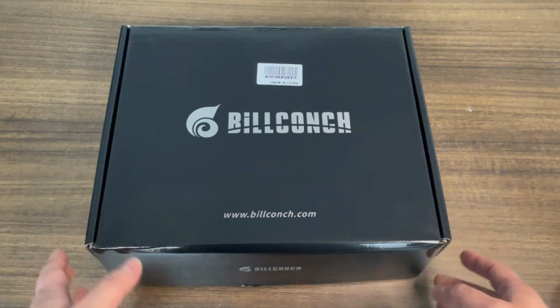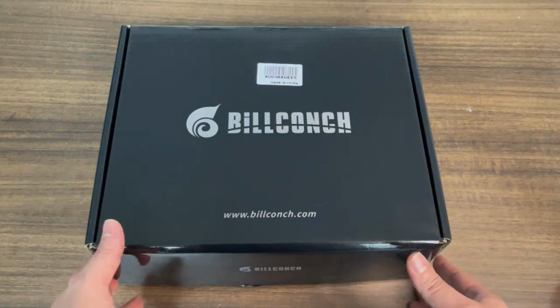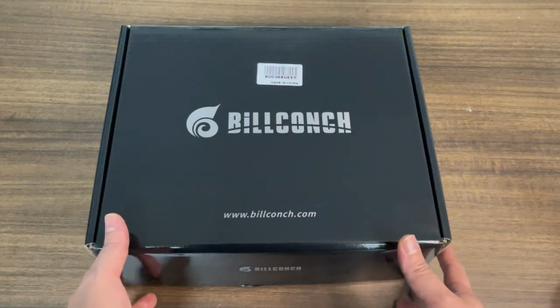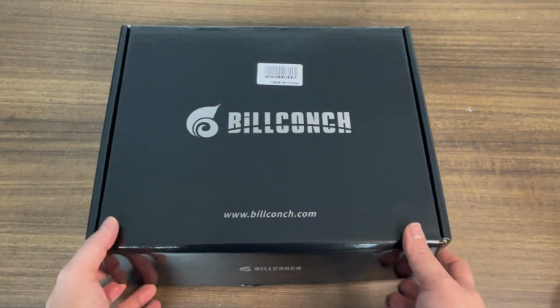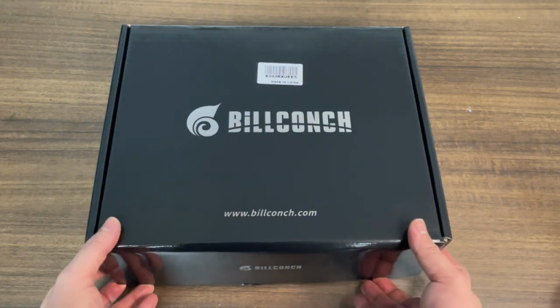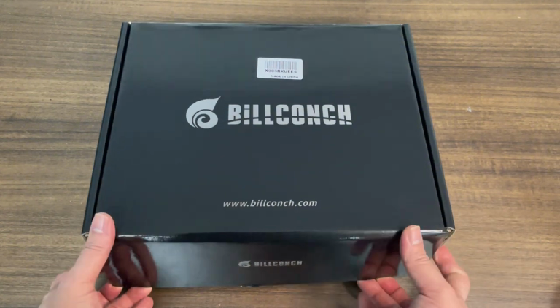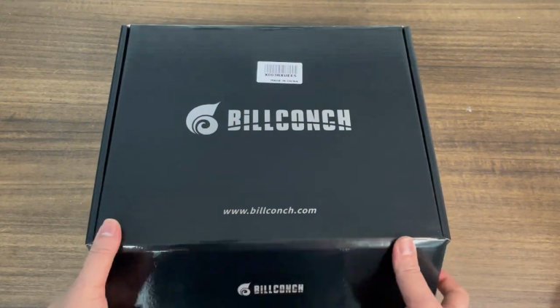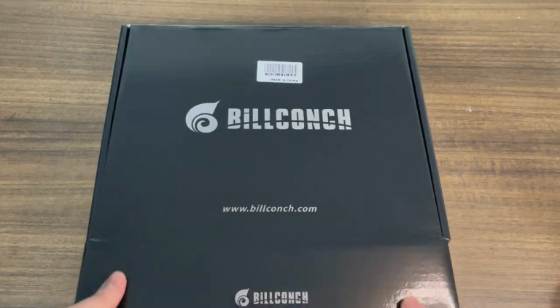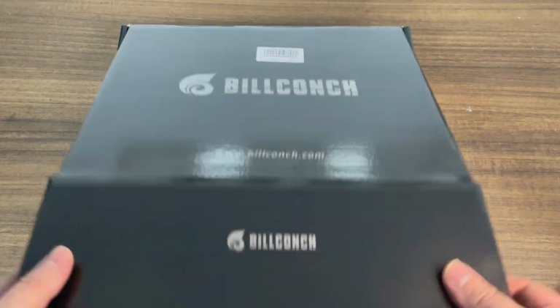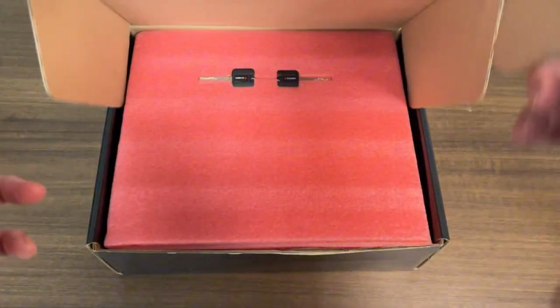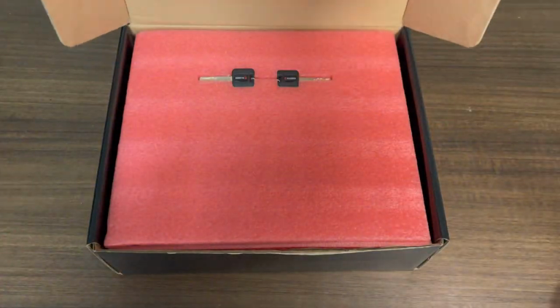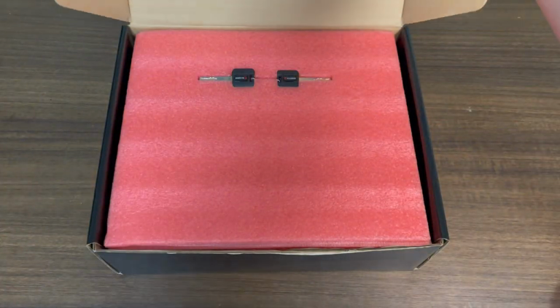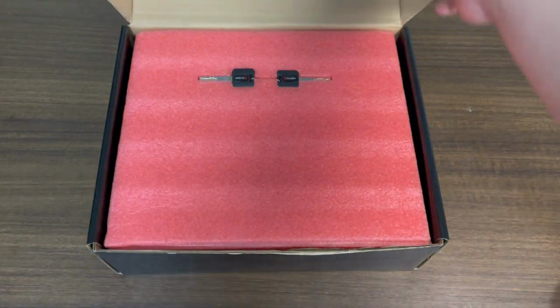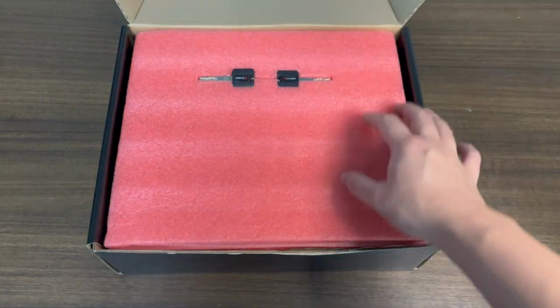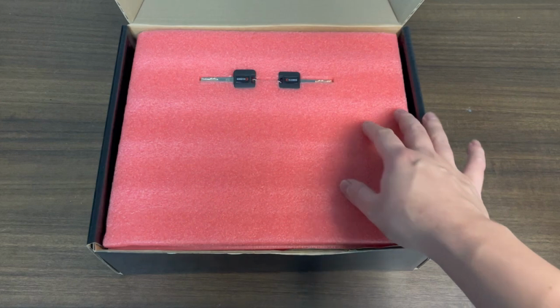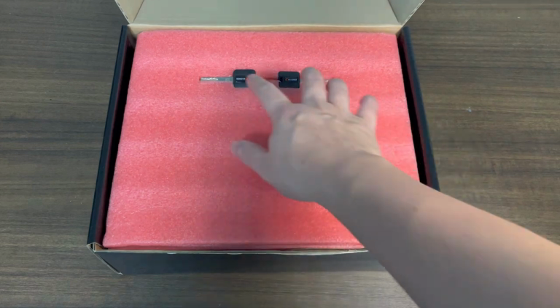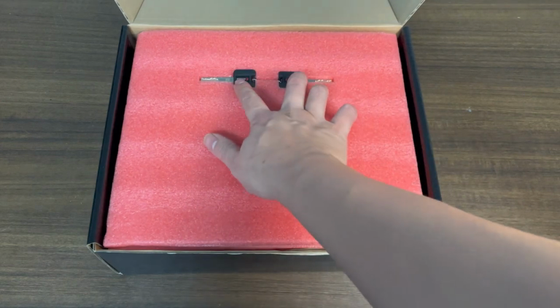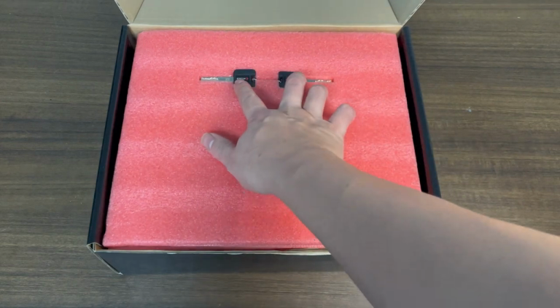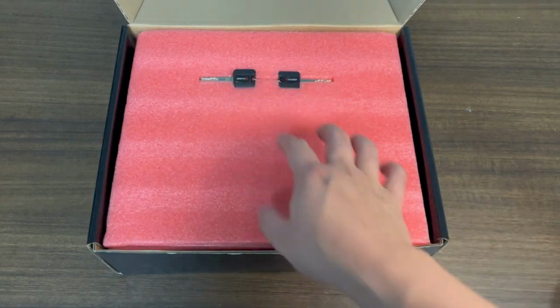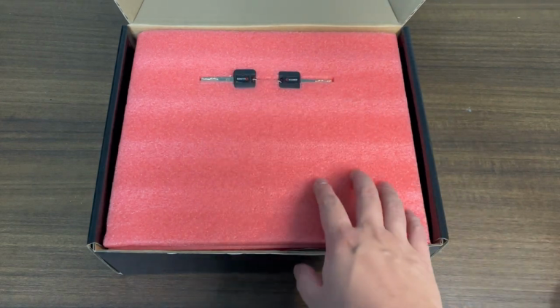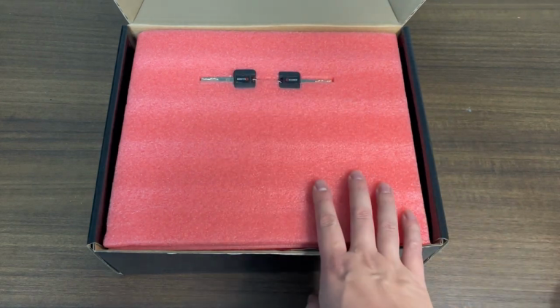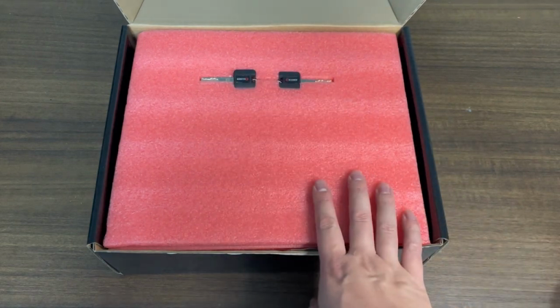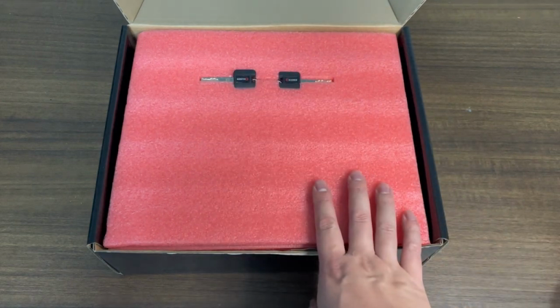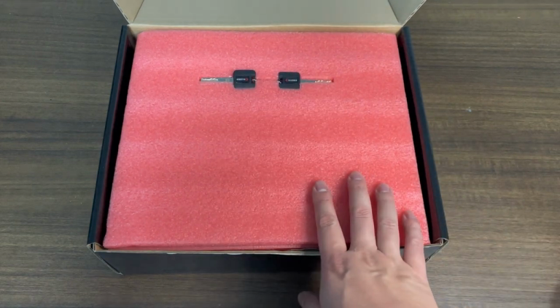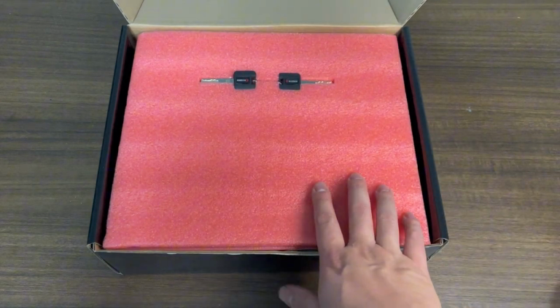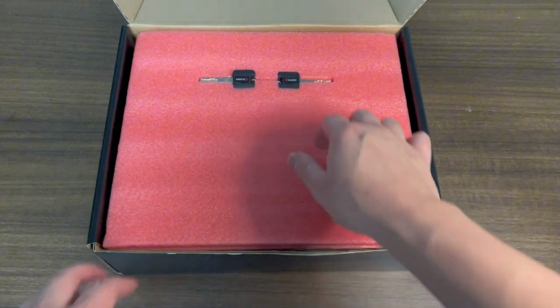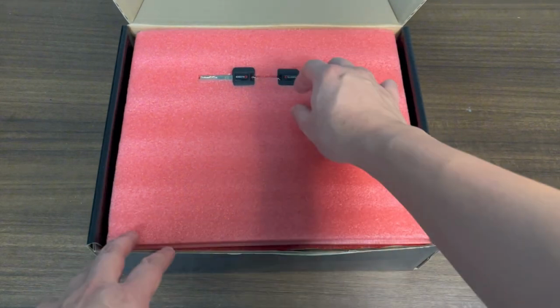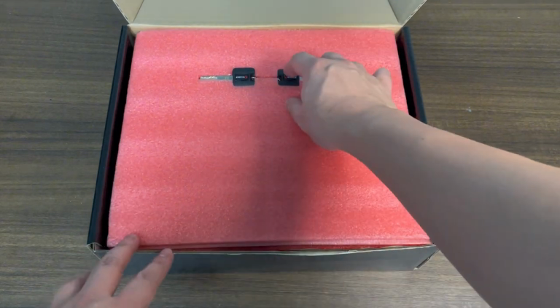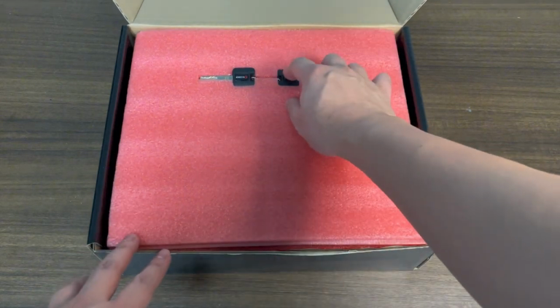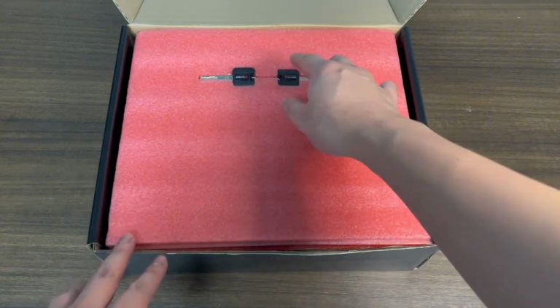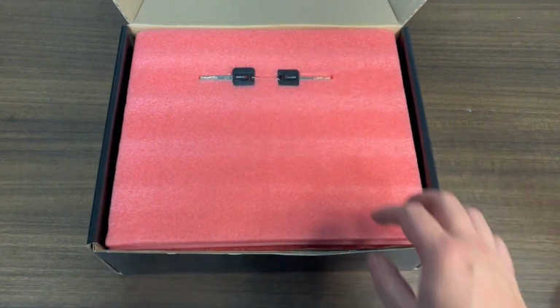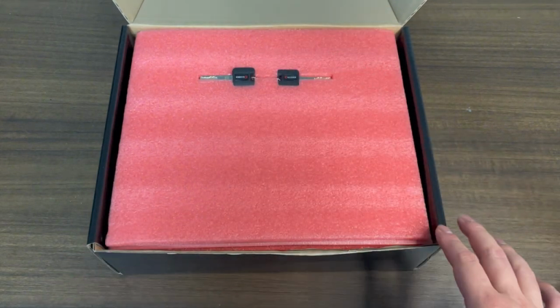Alright, first let's open it and you'll see two mechanical keys. Let's use them to open the safe.